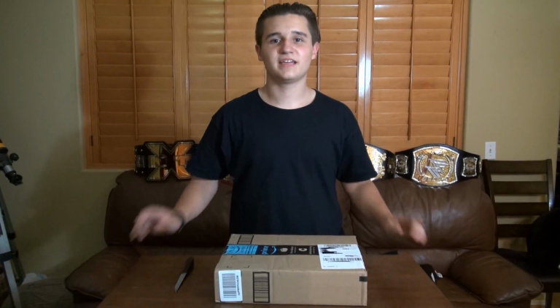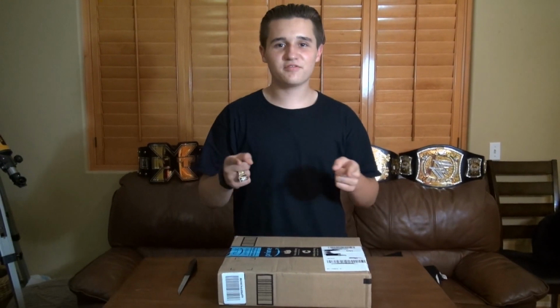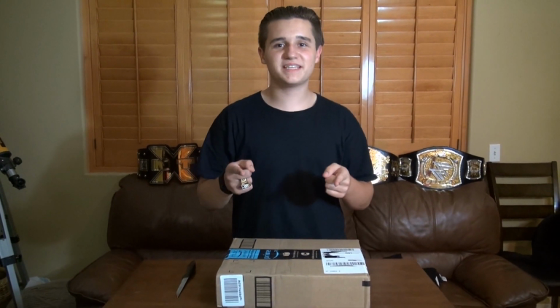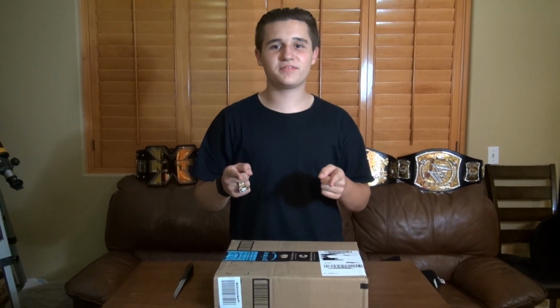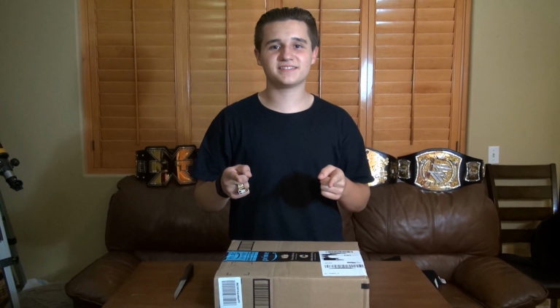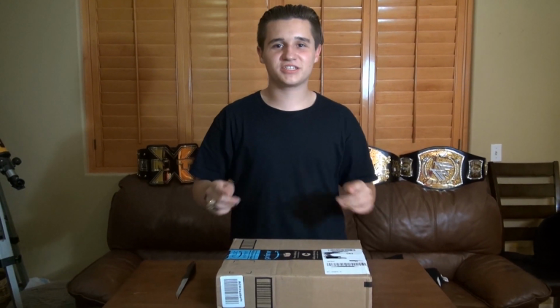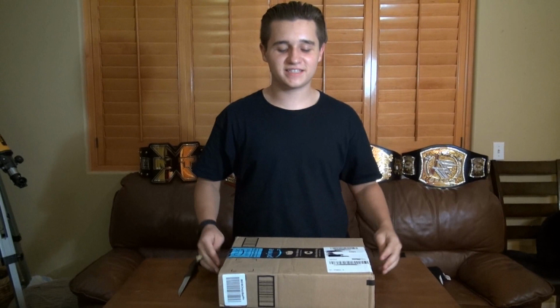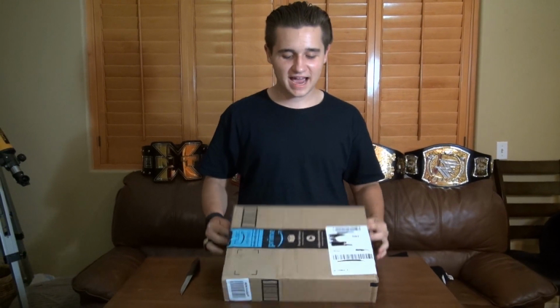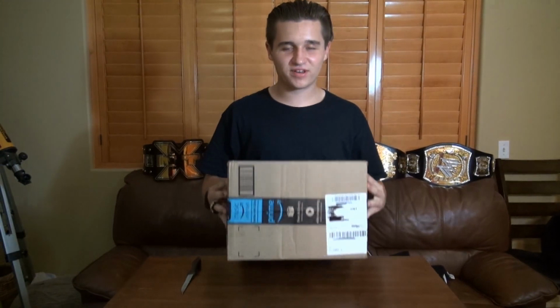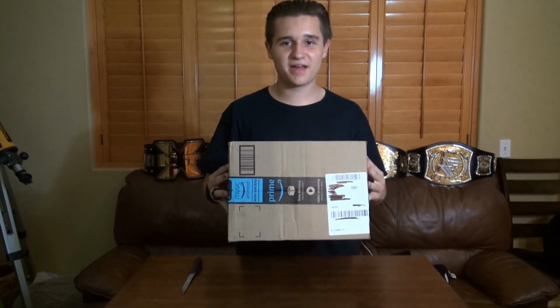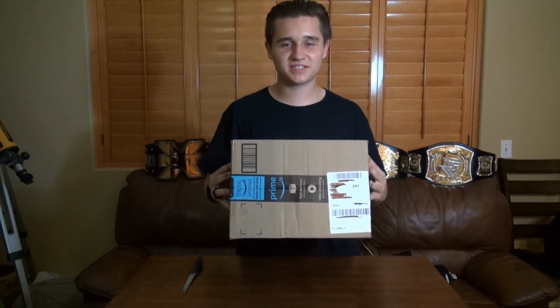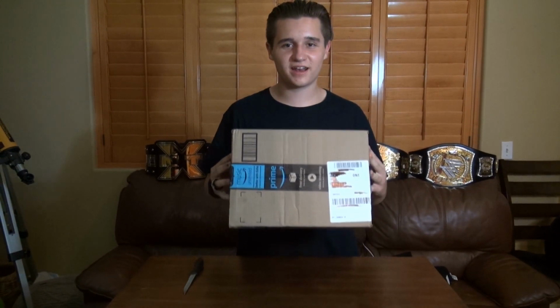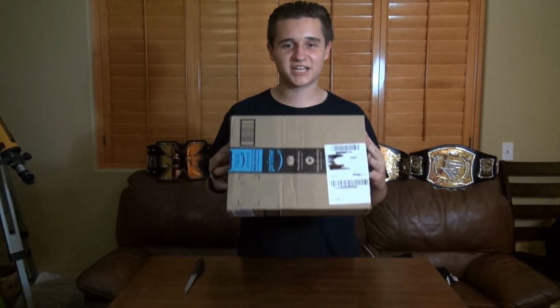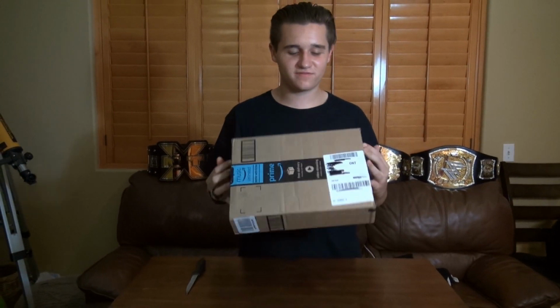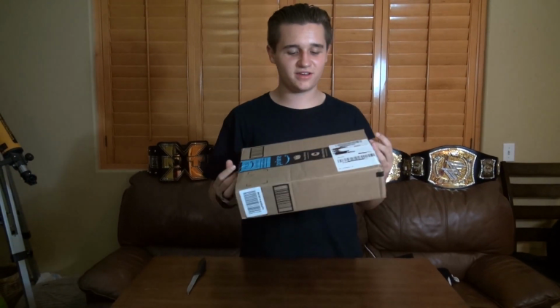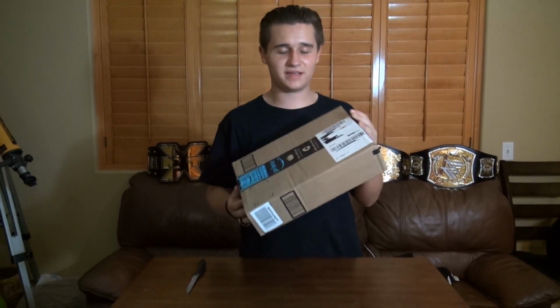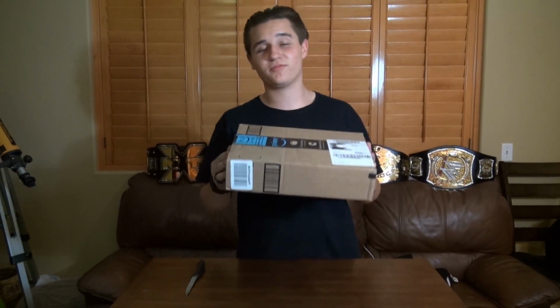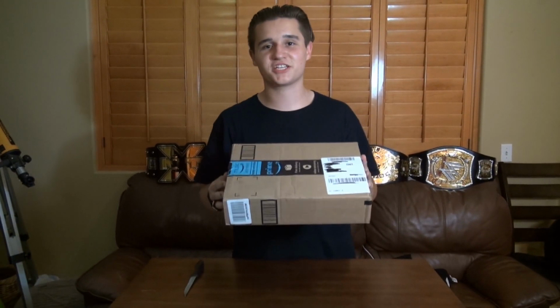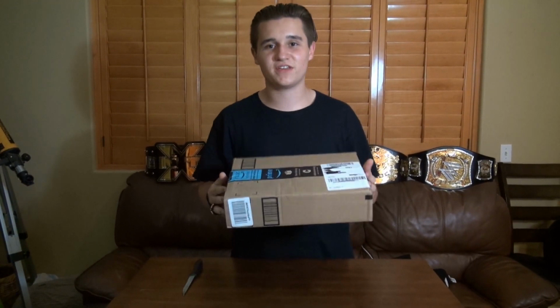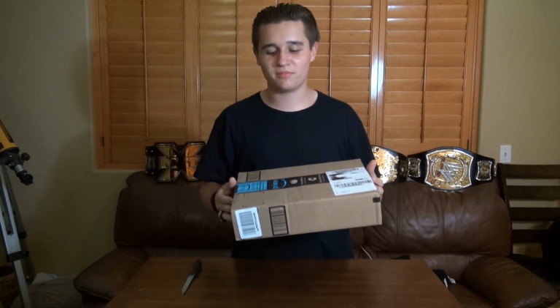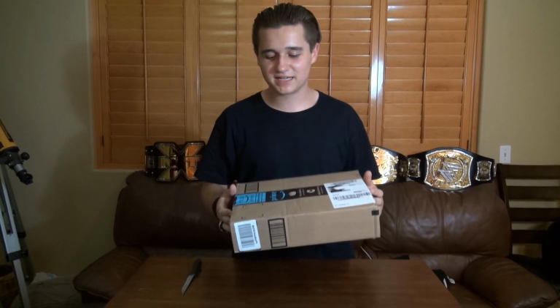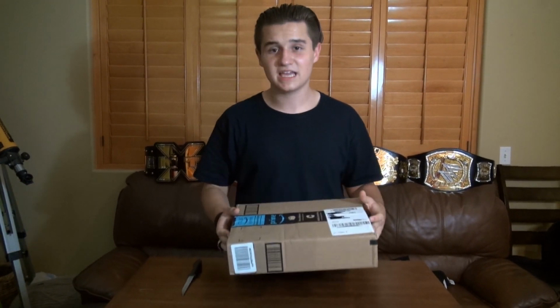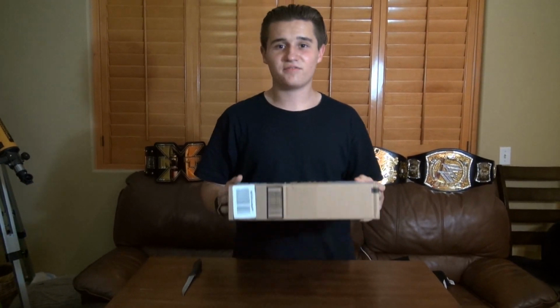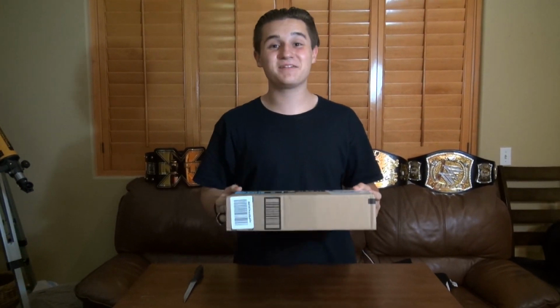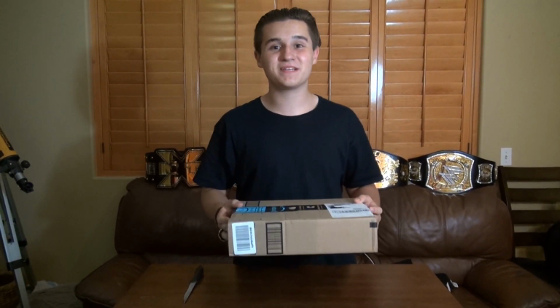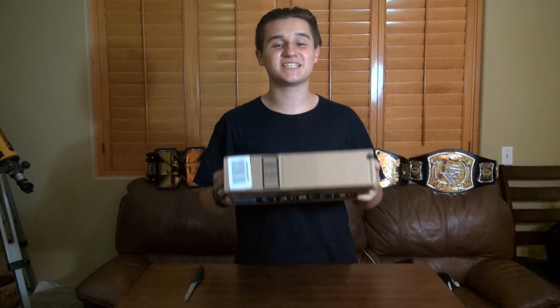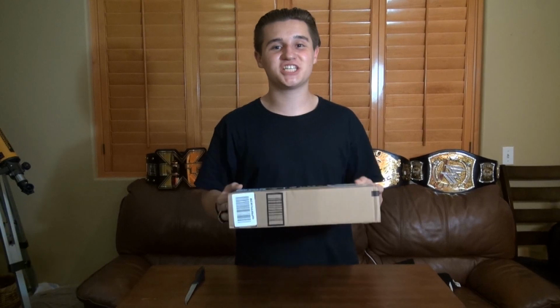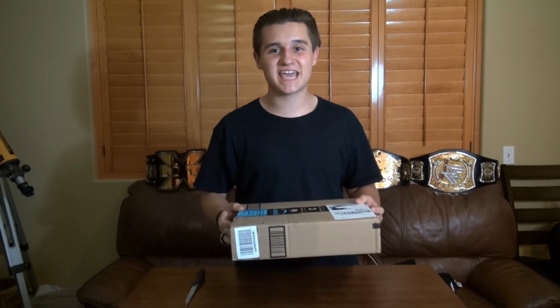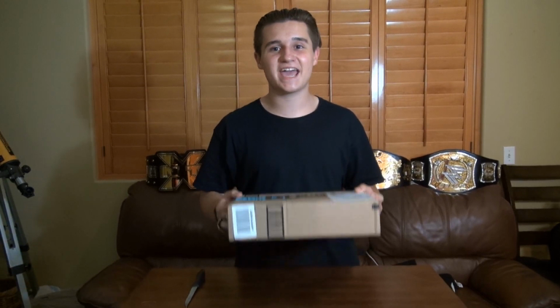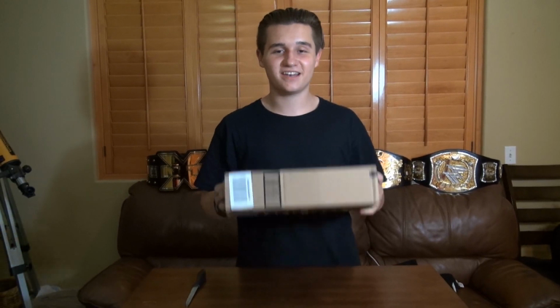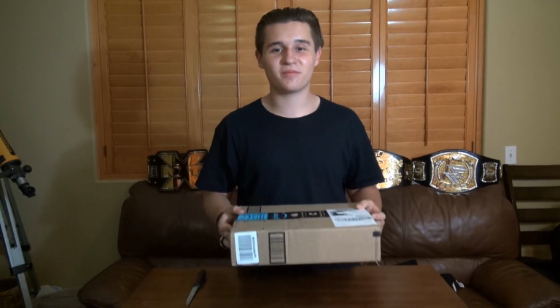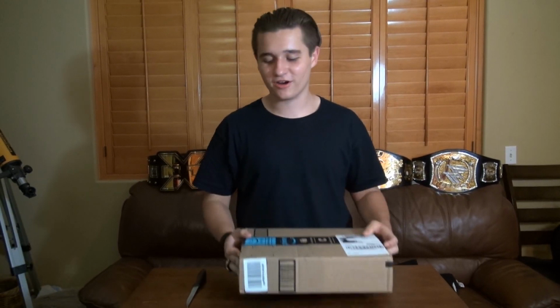Hey everybody, WFantokja here. Today I have an Amazon action figure — a WWE action figure unboxing: the Defining Moments Shinsuke Nakamura.